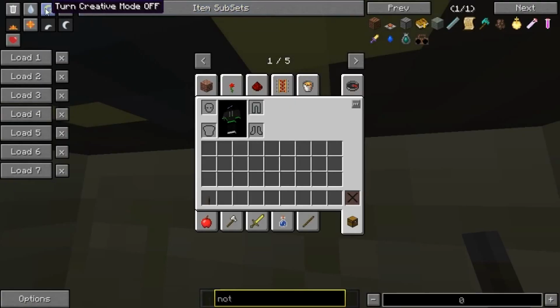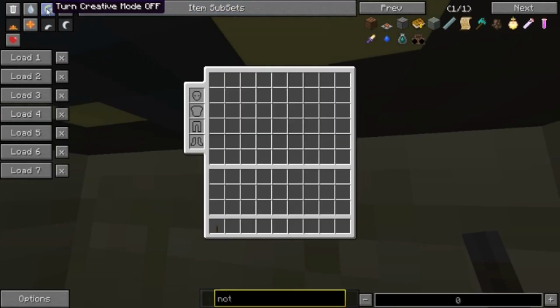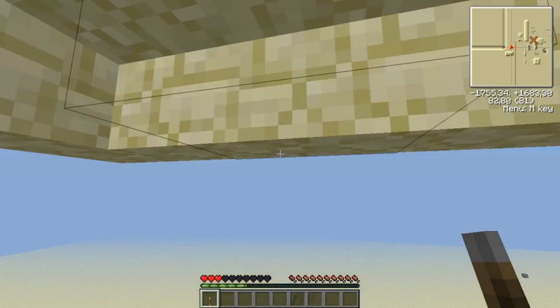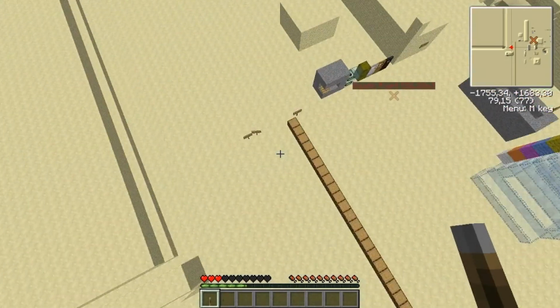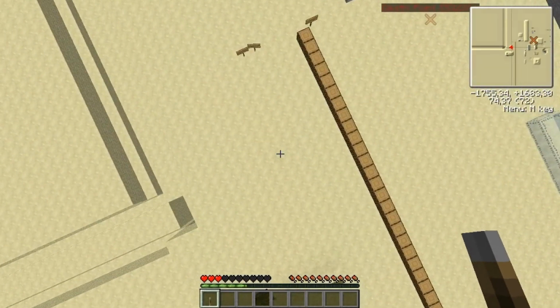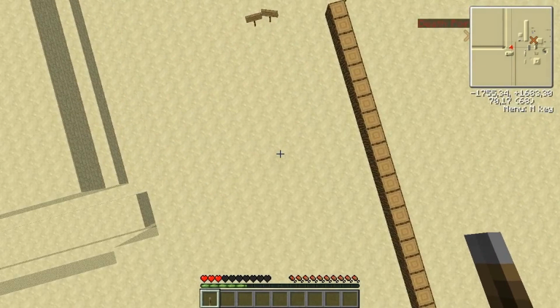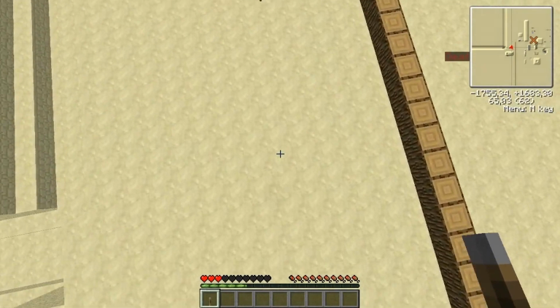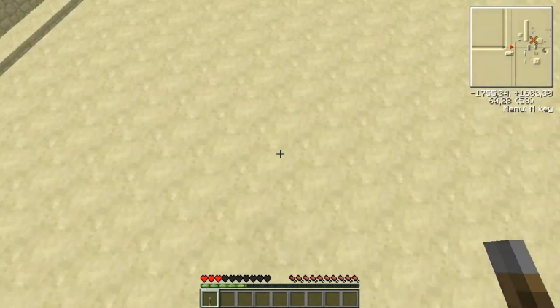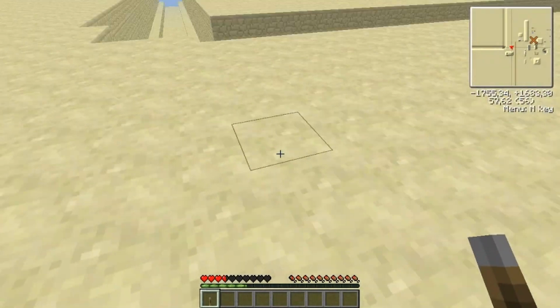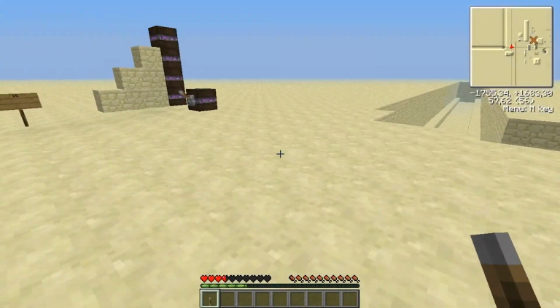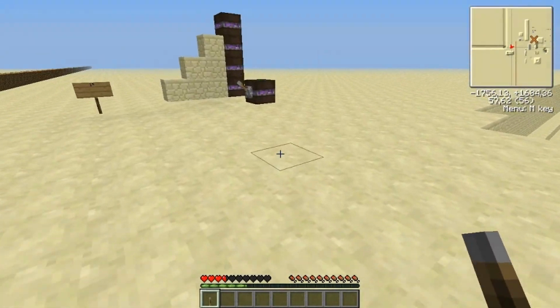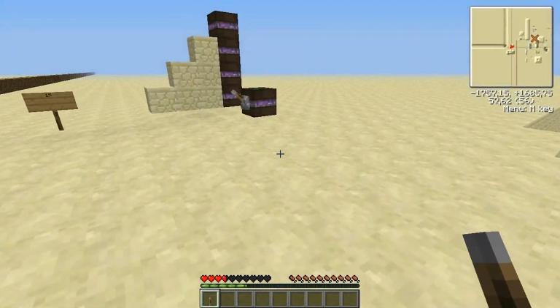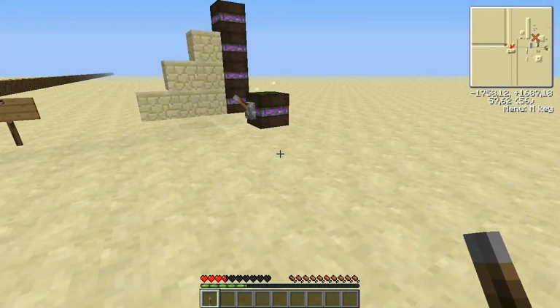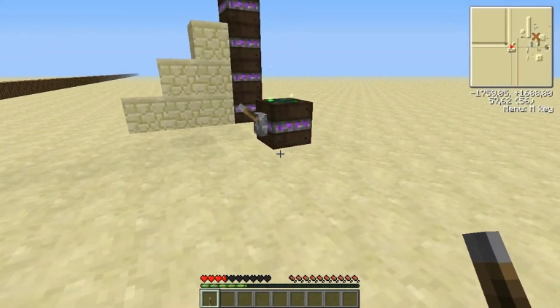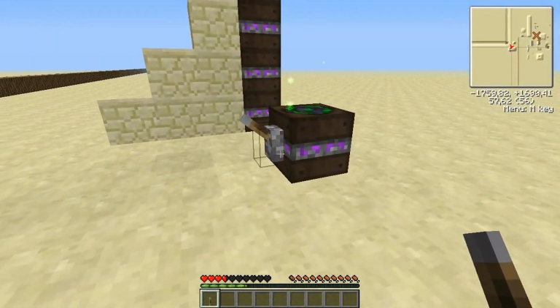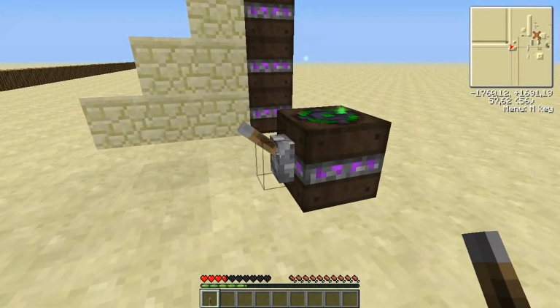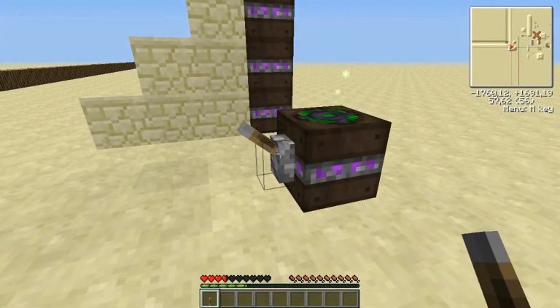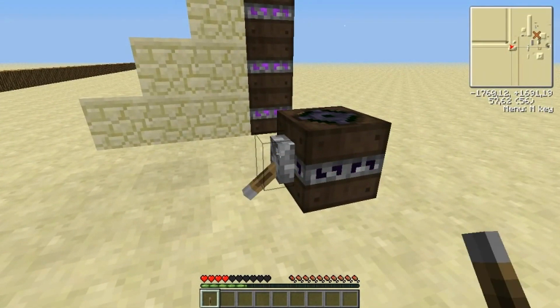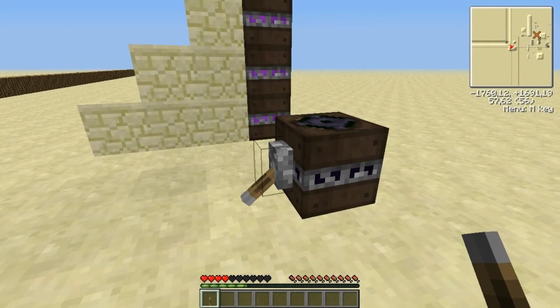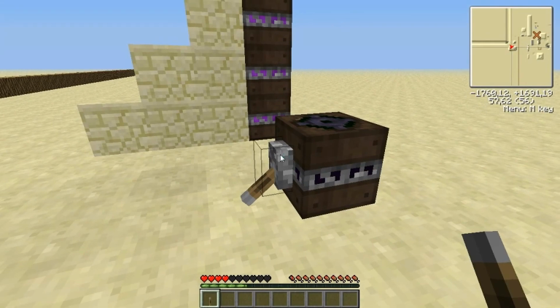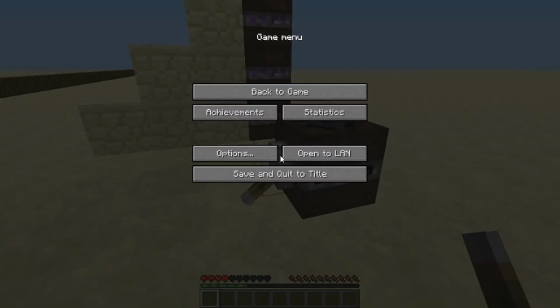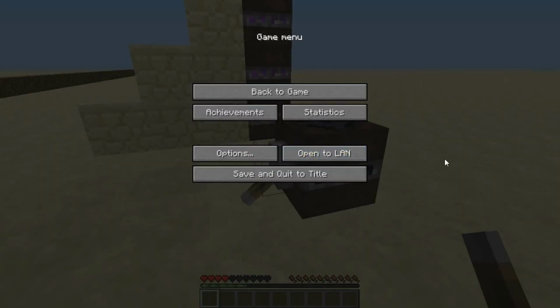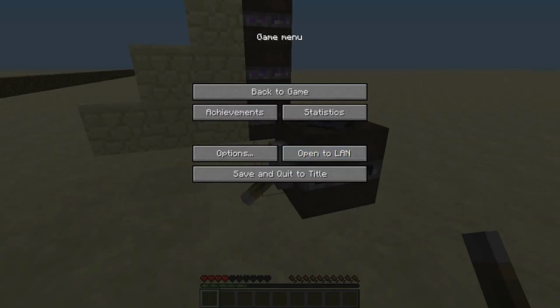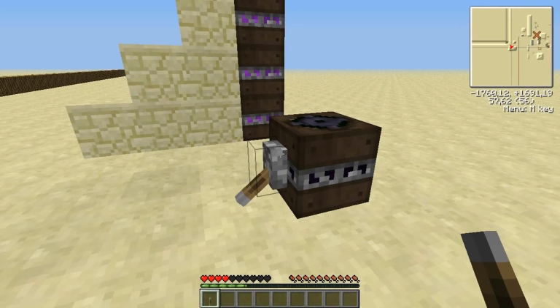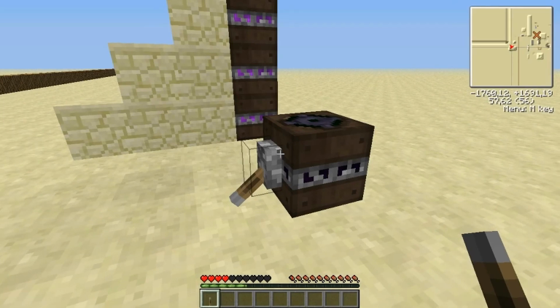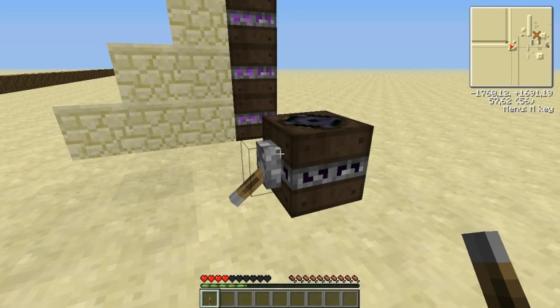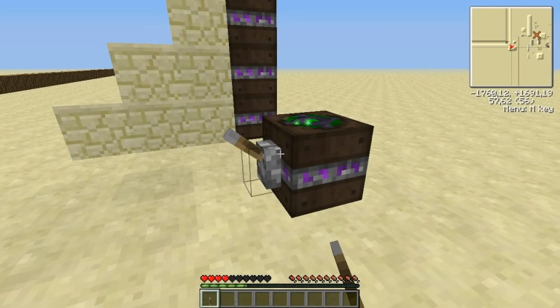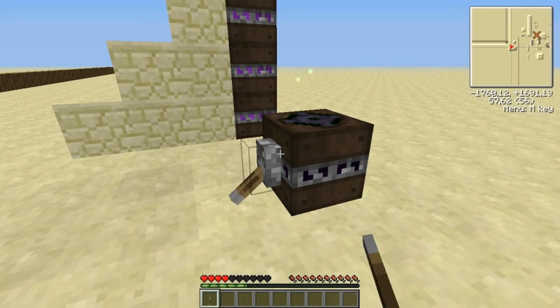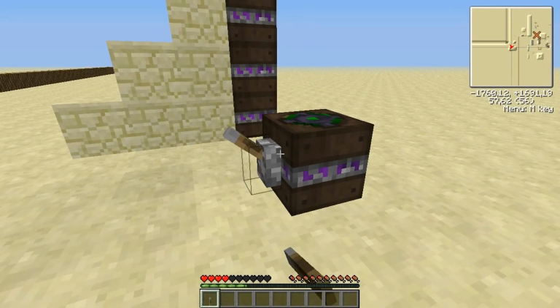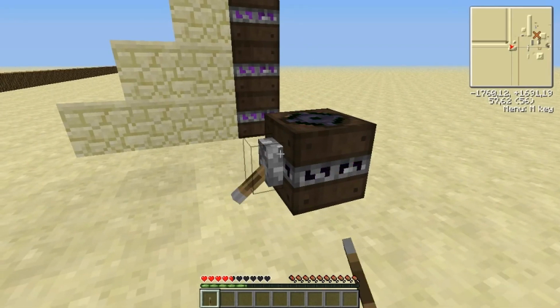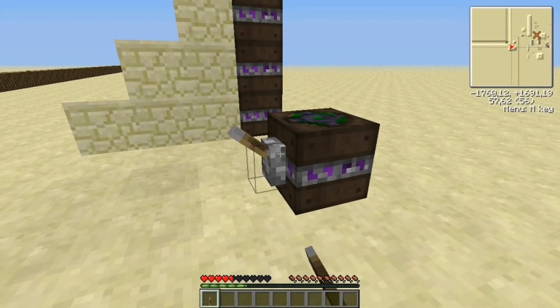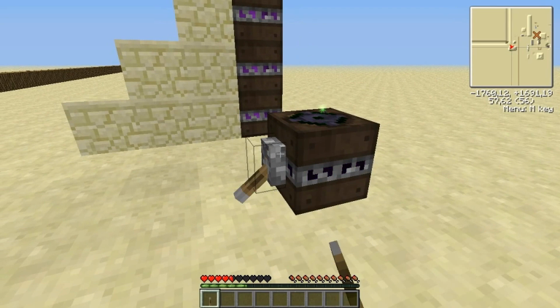So now I won't take any damage. And one thing that's good to know: the levitators can be turned off with a redstone pulse or a signal like this.